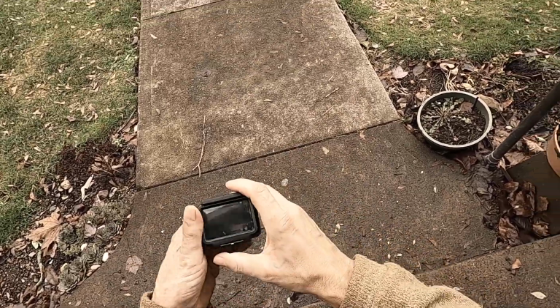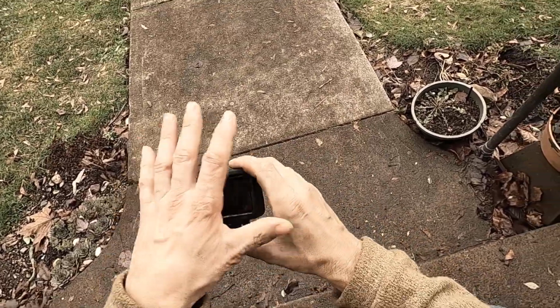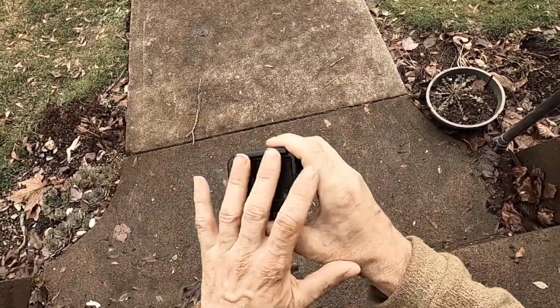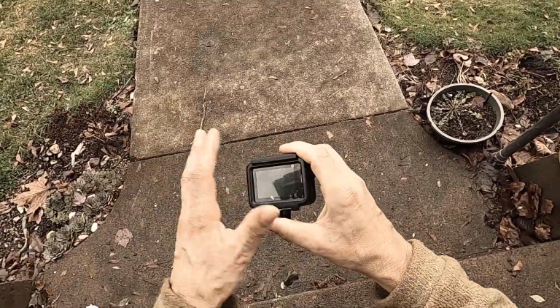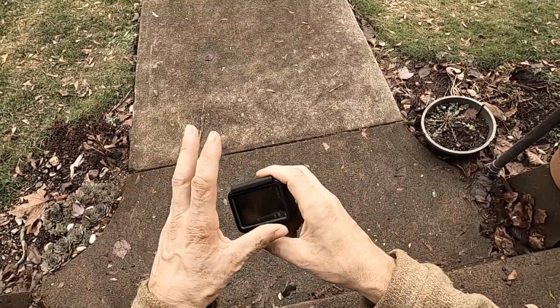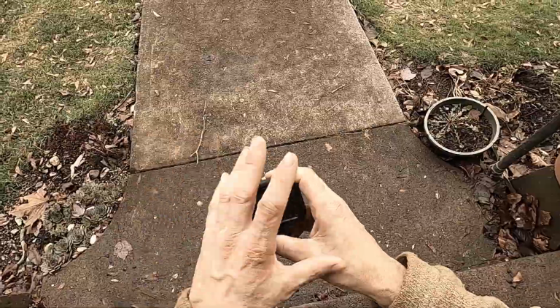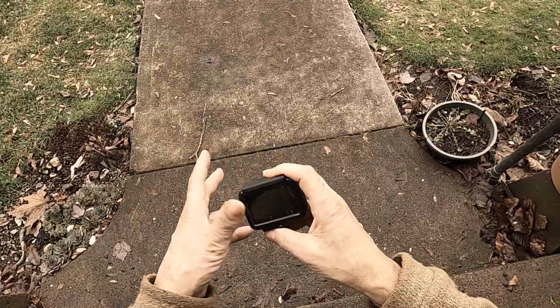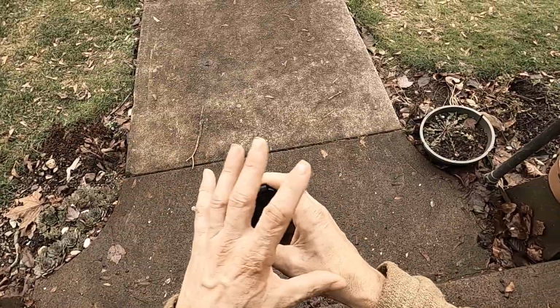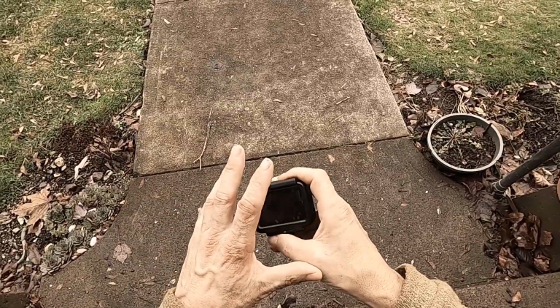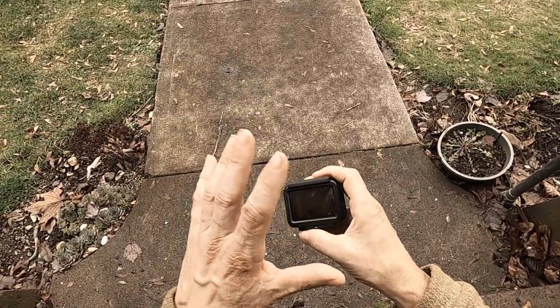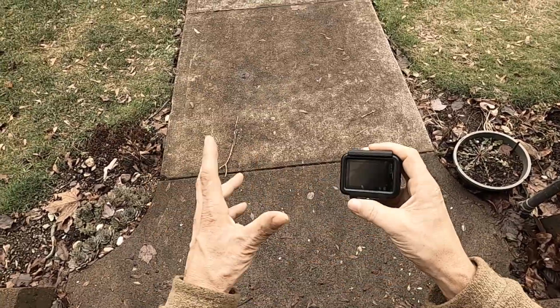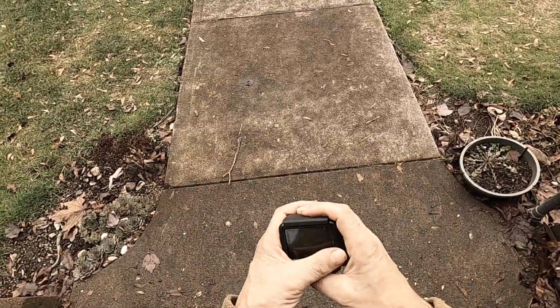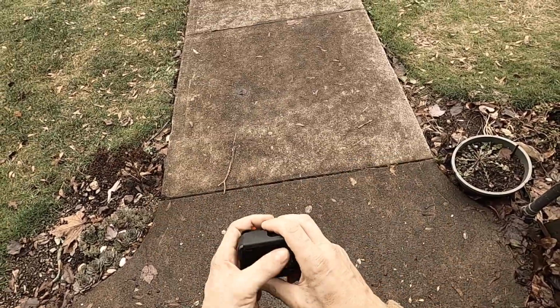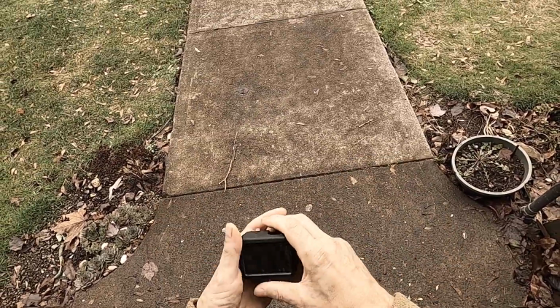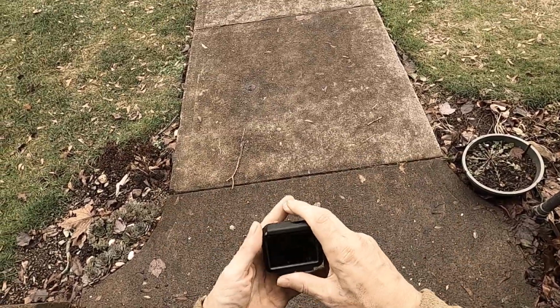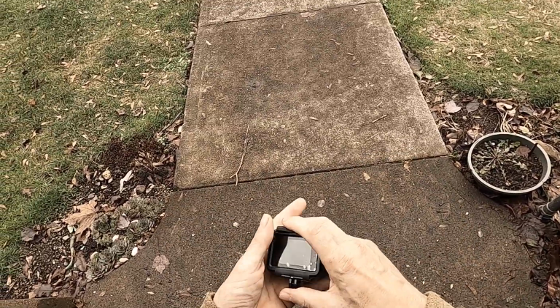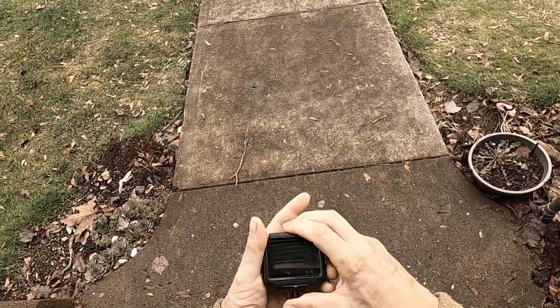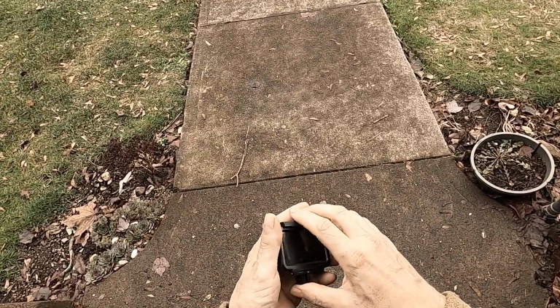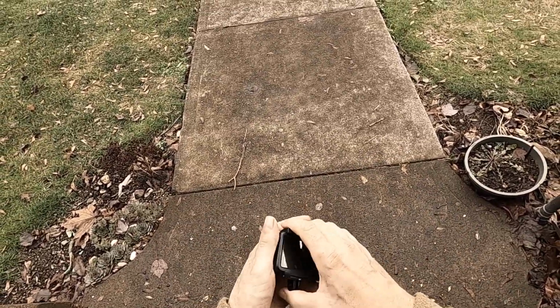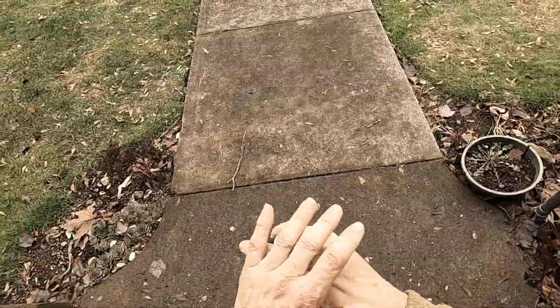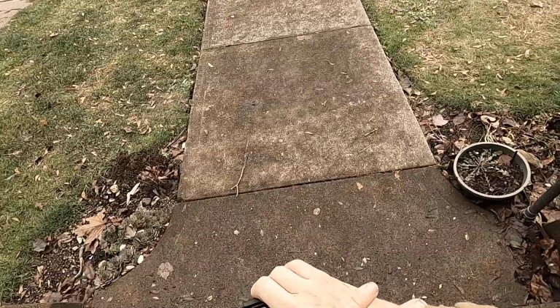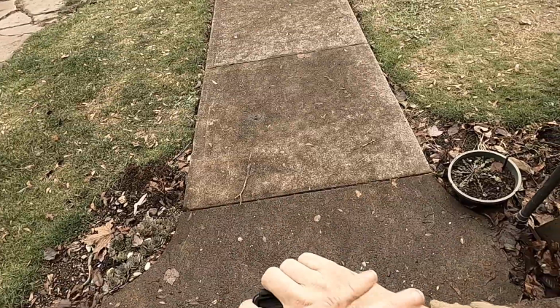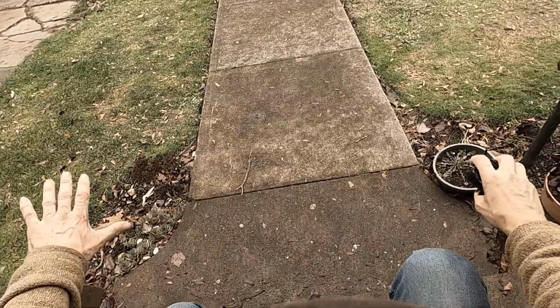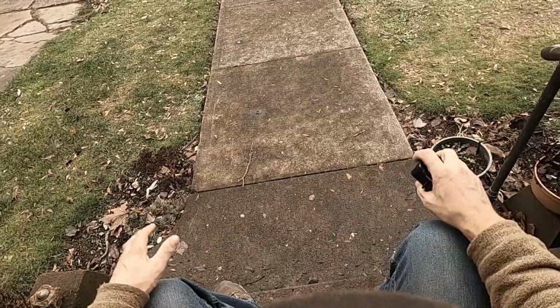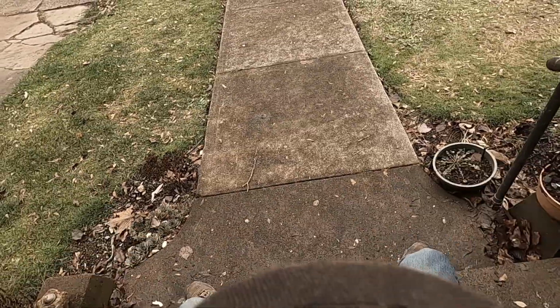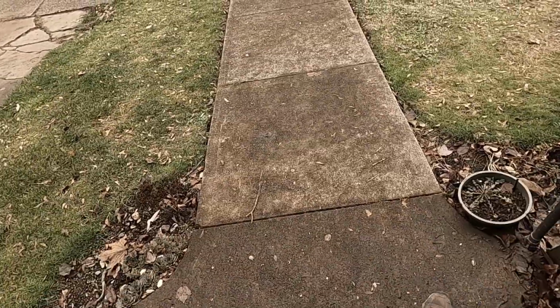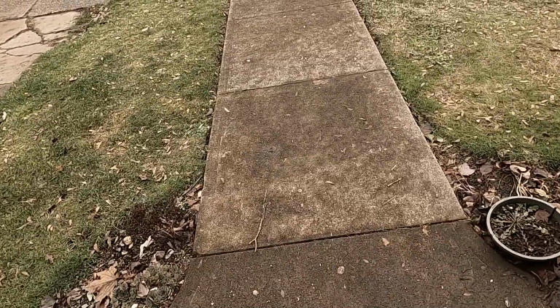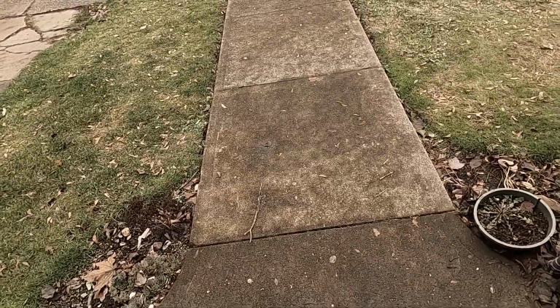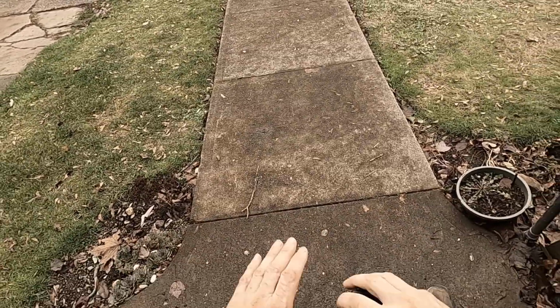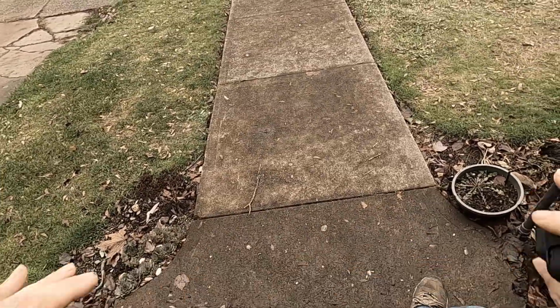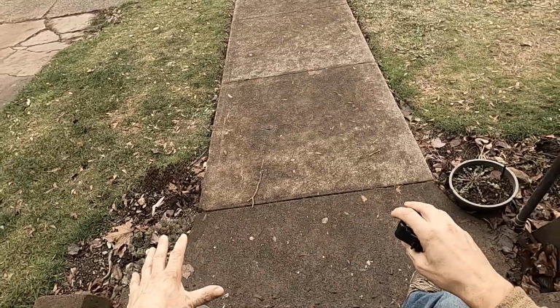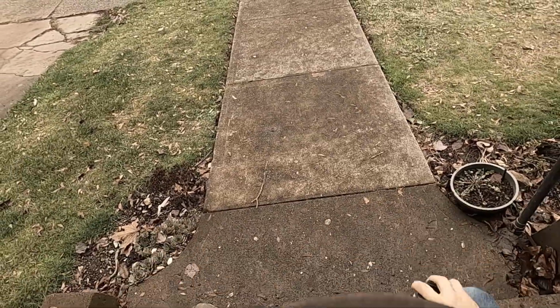The screen is easier to scroll. The interface is easier to understand. The GoPro Hero 8 Black is just all around a huge failure for me.